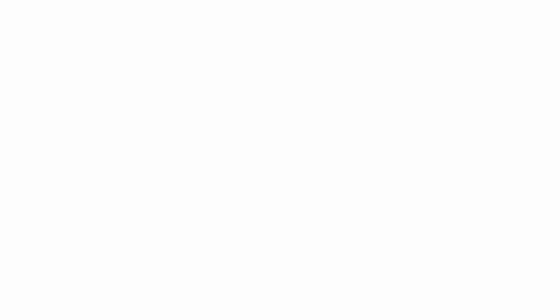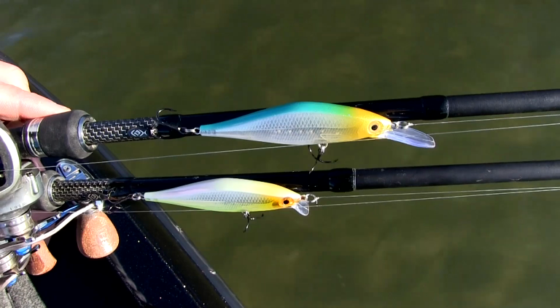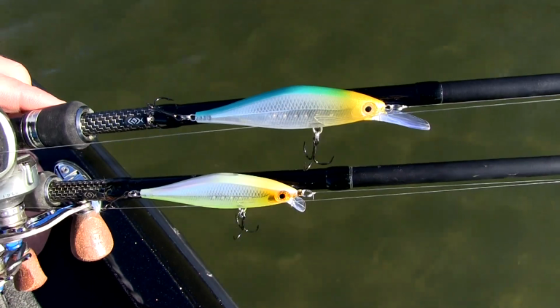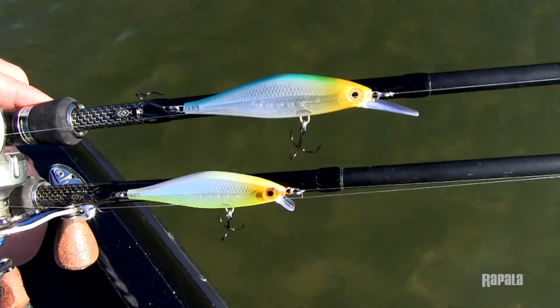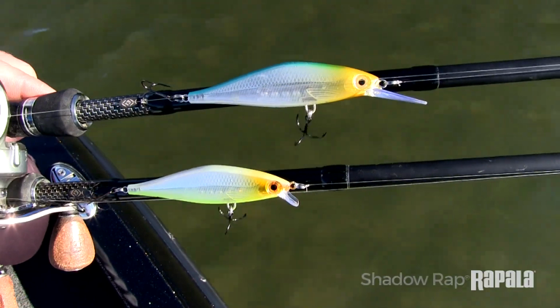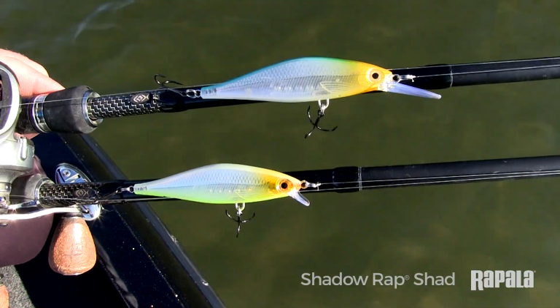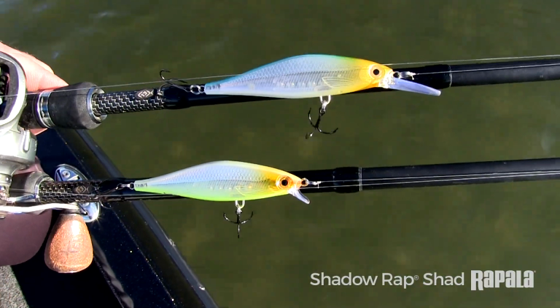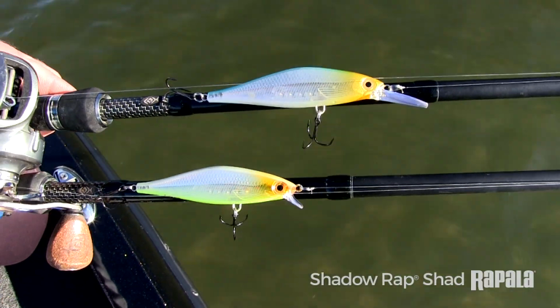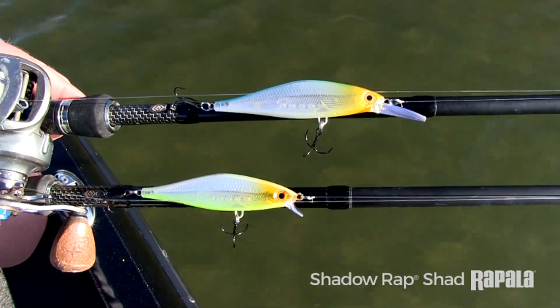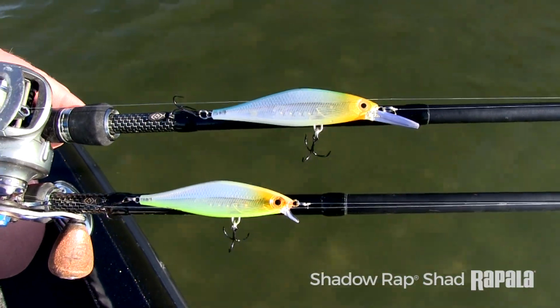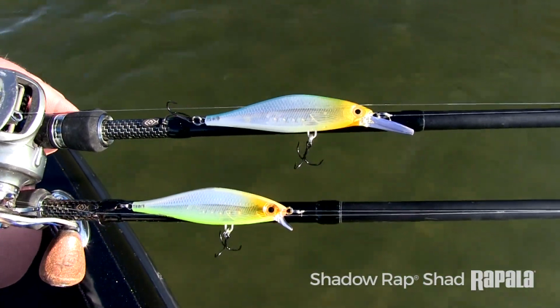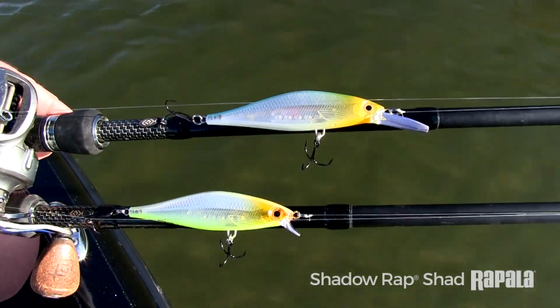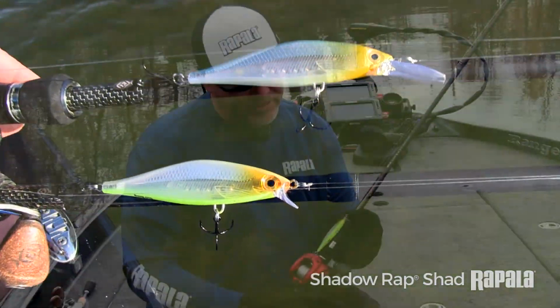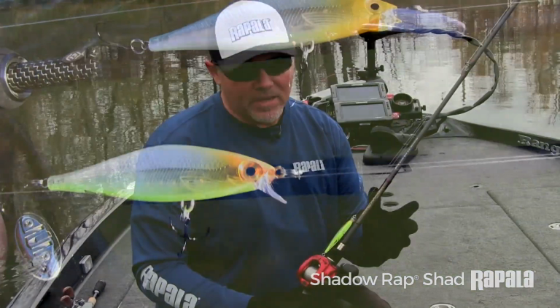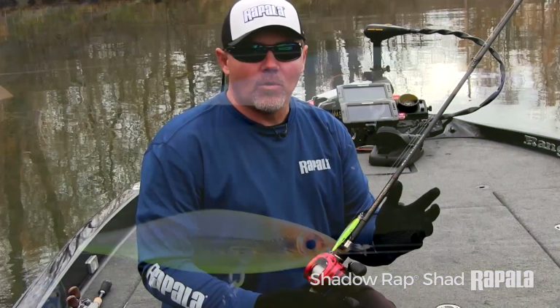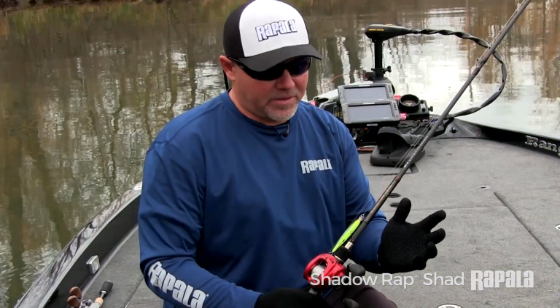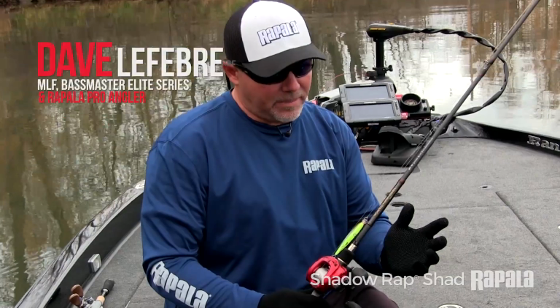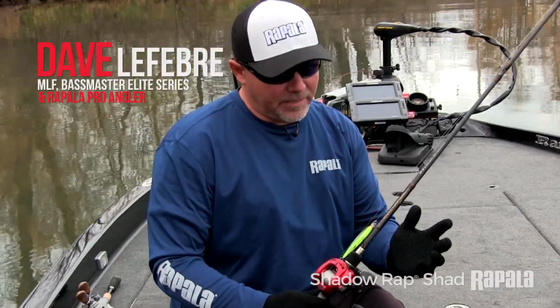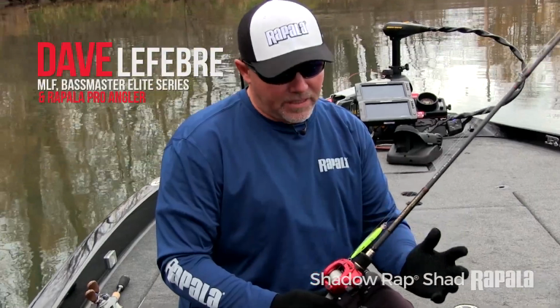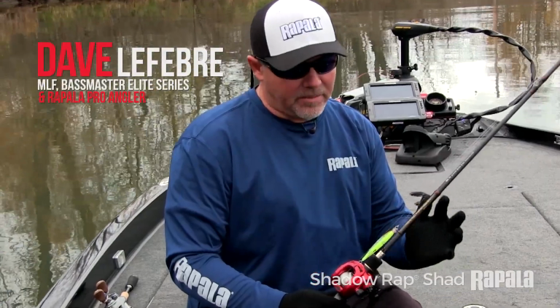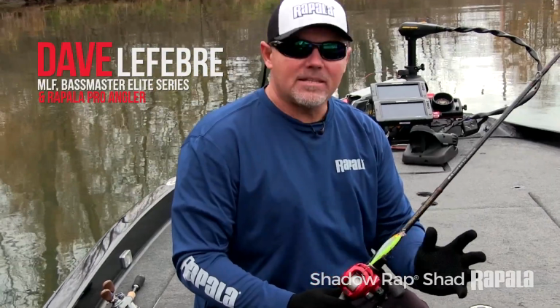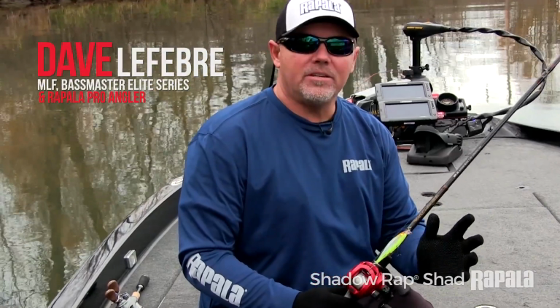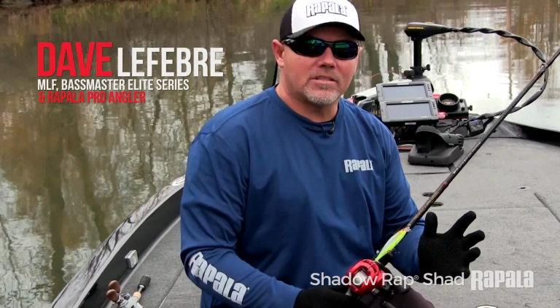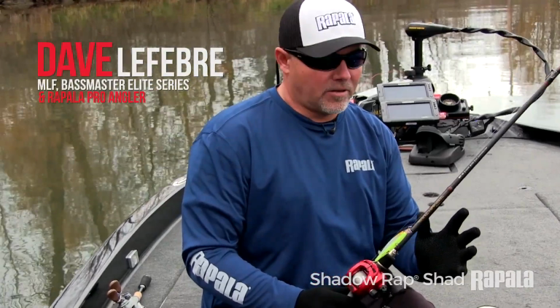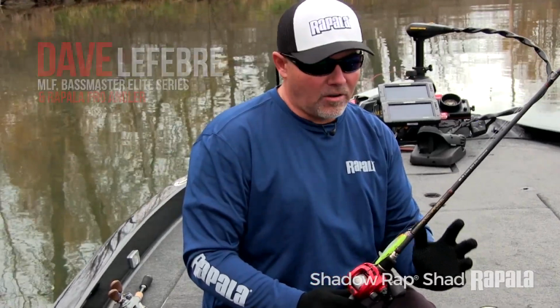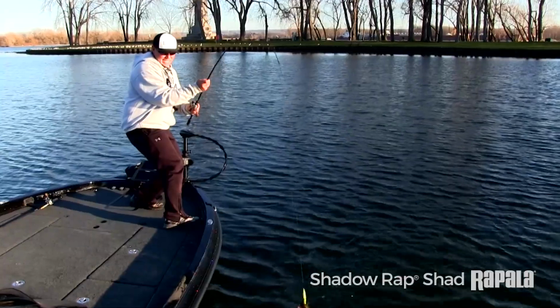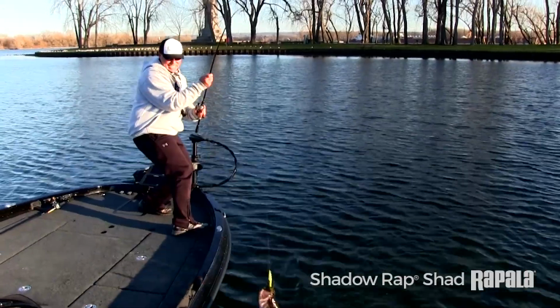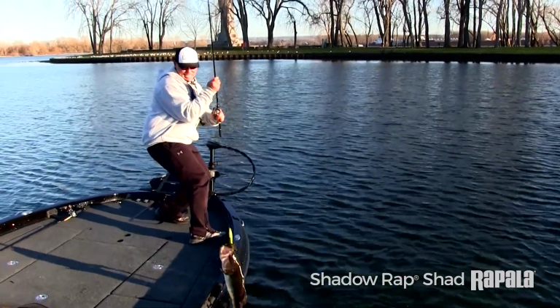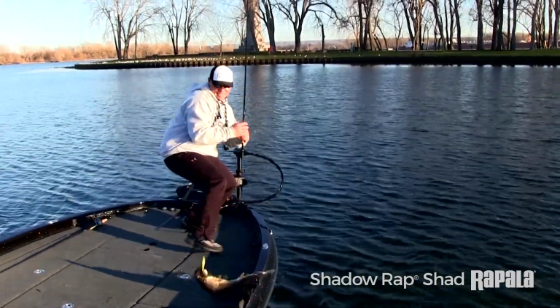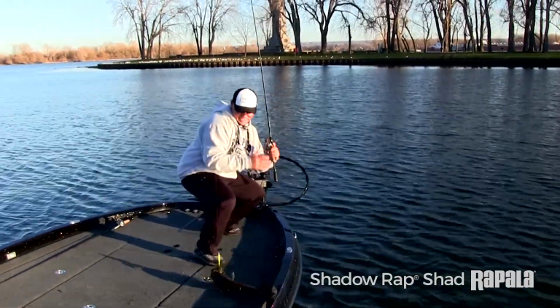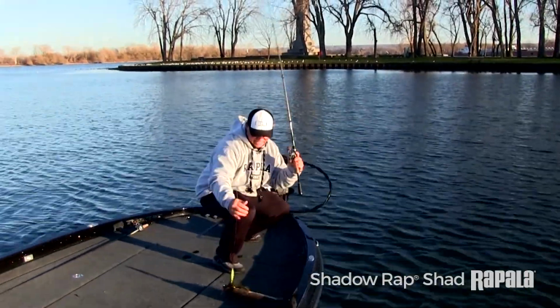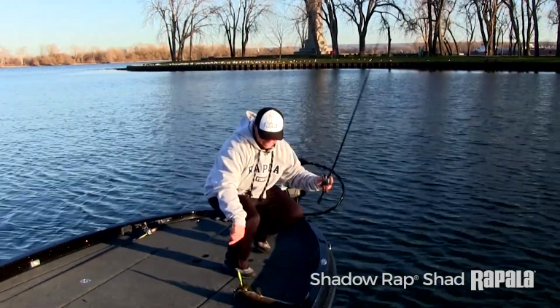With the two varieties of the Shadow Rap Shad — one with the small lip and one with the deep lip — you can basically use this lure all year round and it'll produce fish for you.